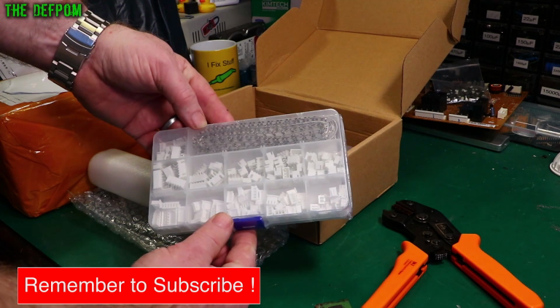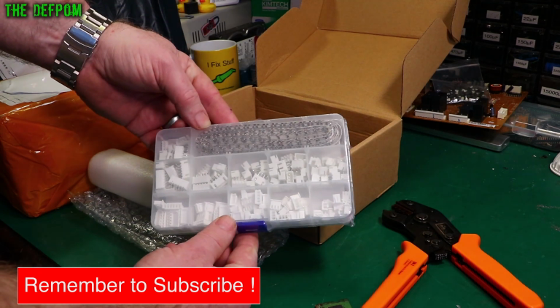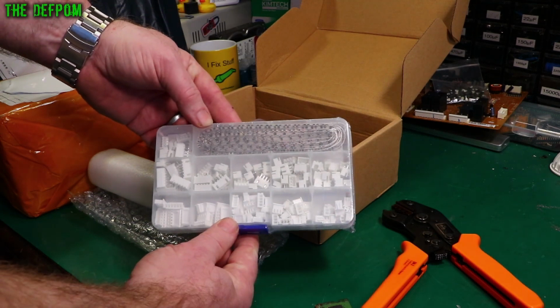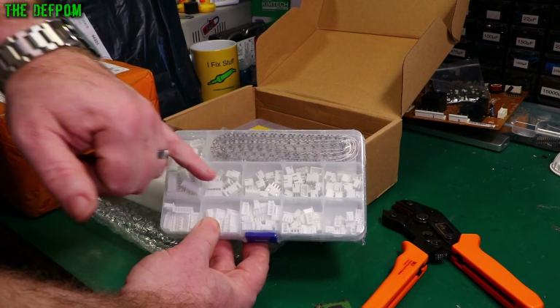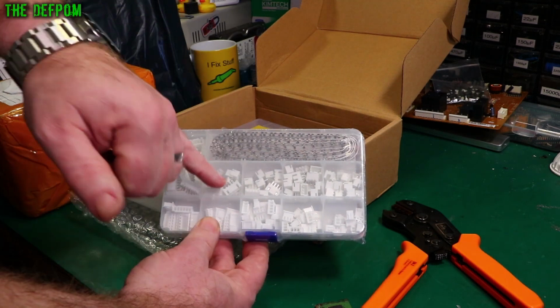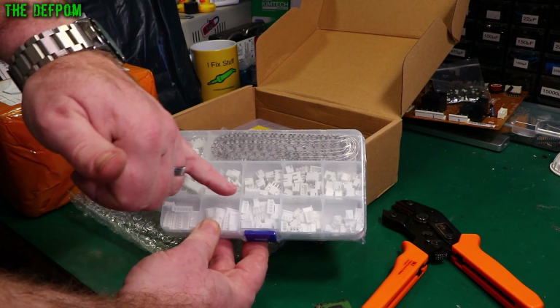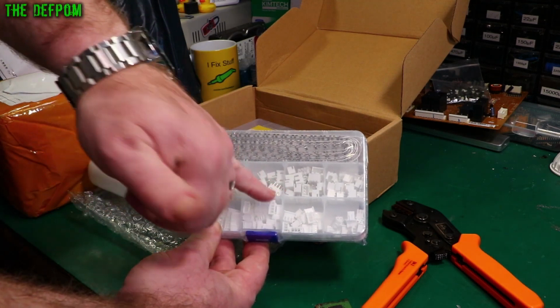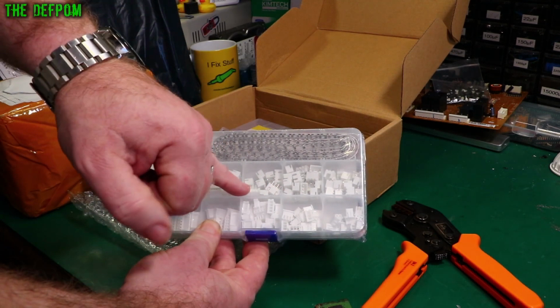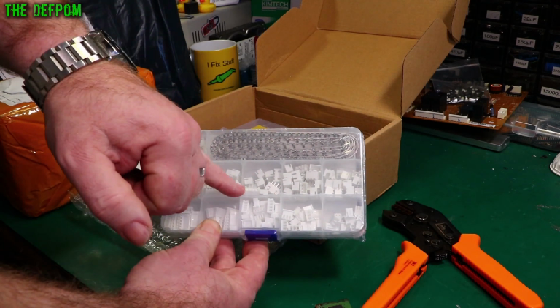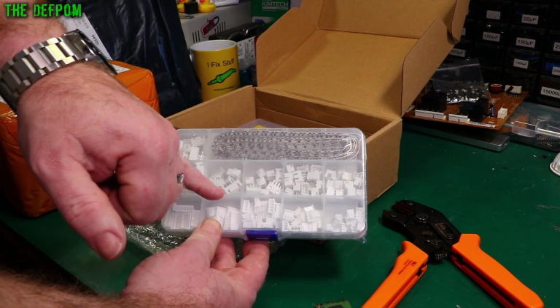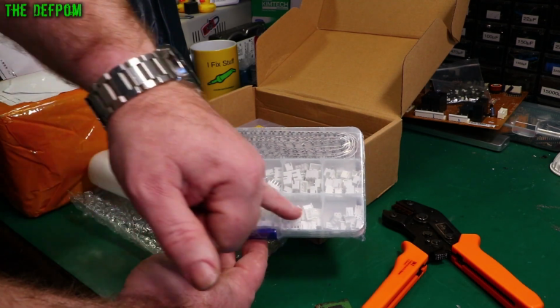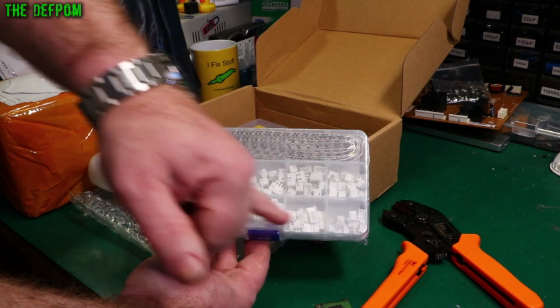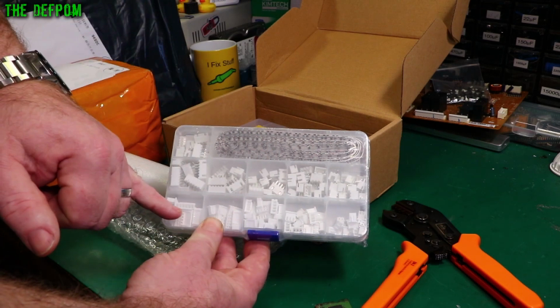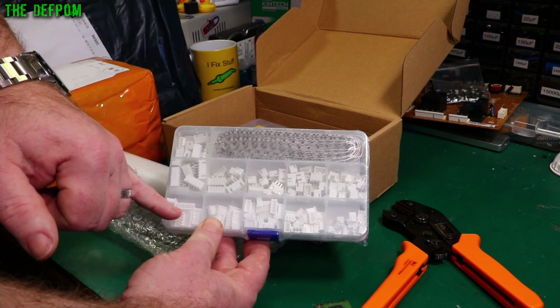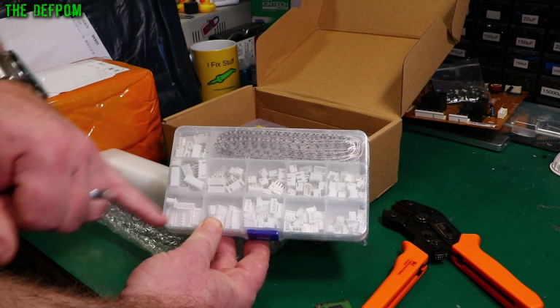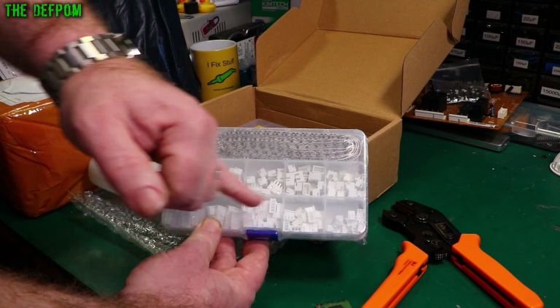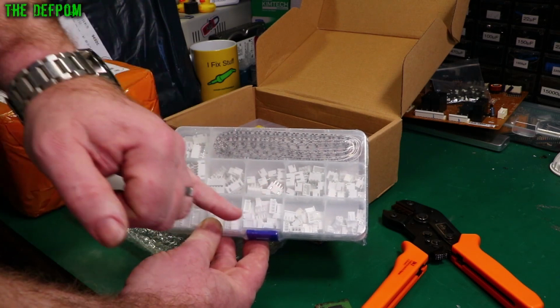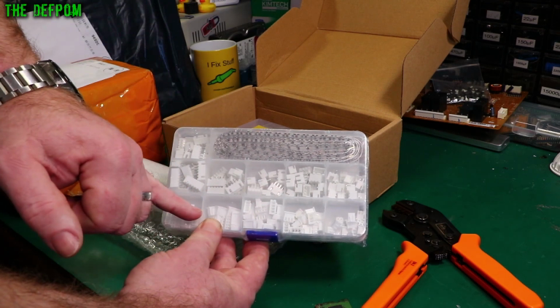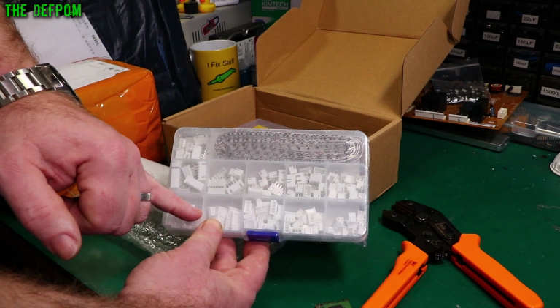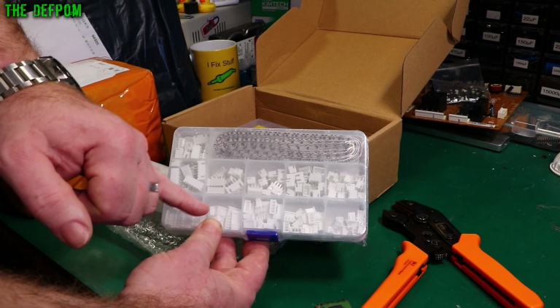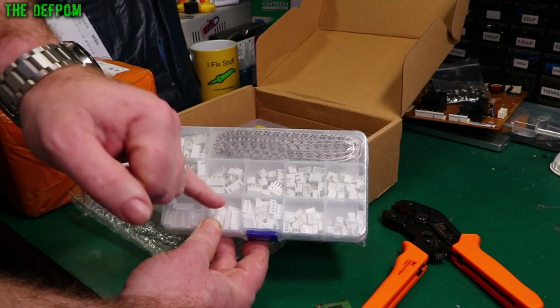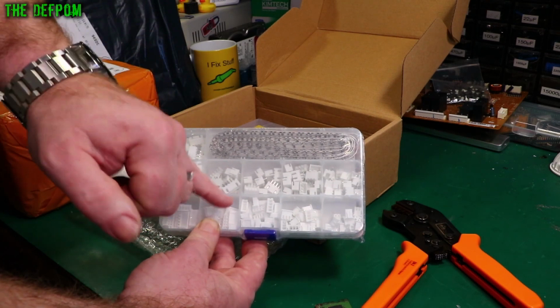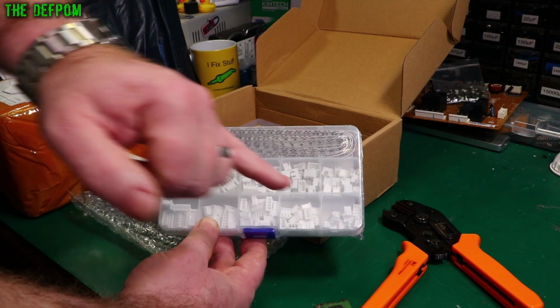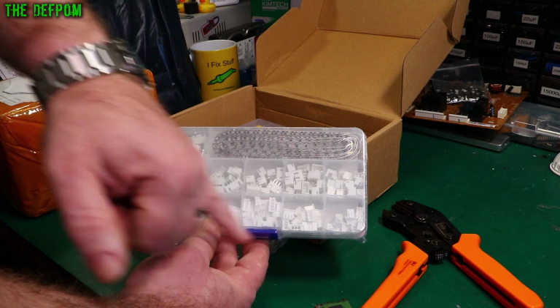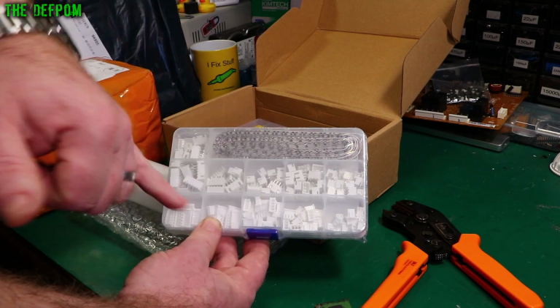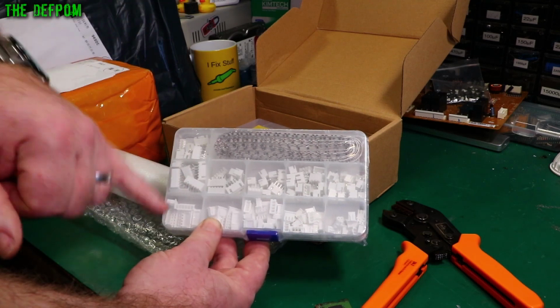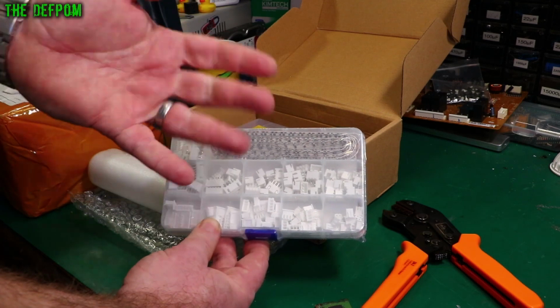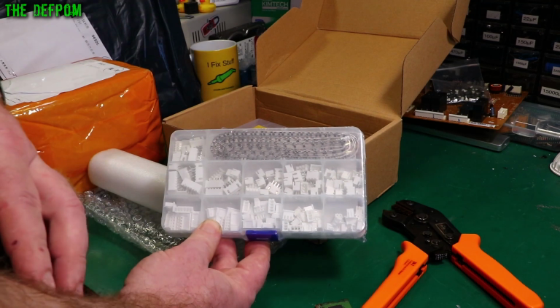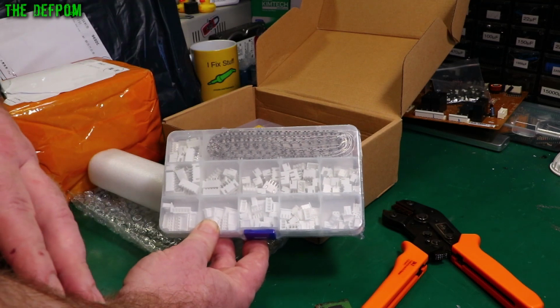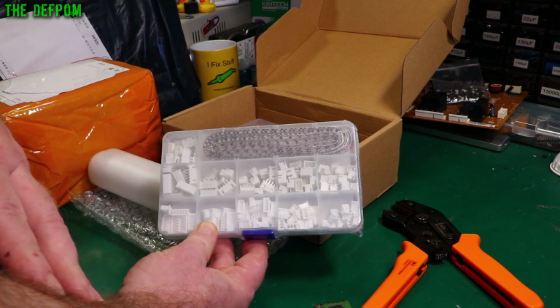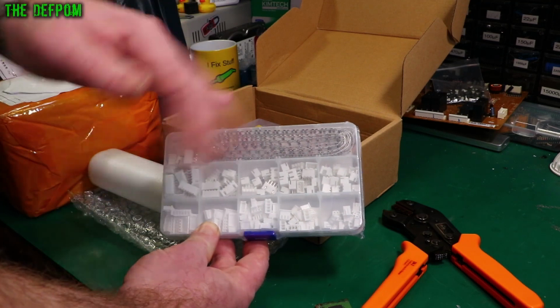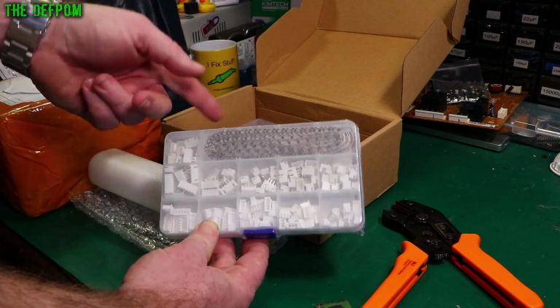I didn't have any of these. I've got some JST sockets with the pins in, but don't actually have any connectors — only on pre-made ribbon cables. So I didn't actually have anything like this where I could make some up if I needed to, so I thought I'd get some.